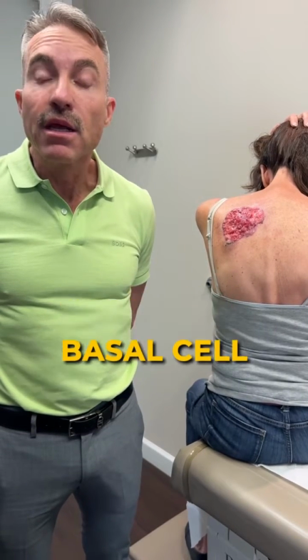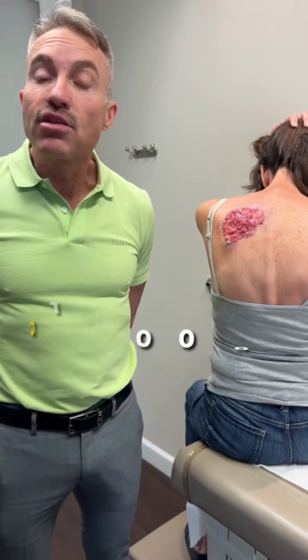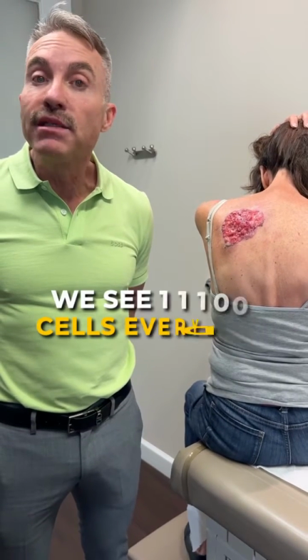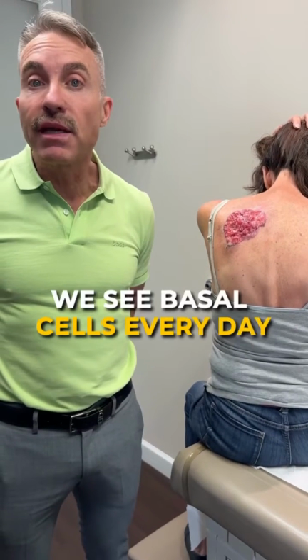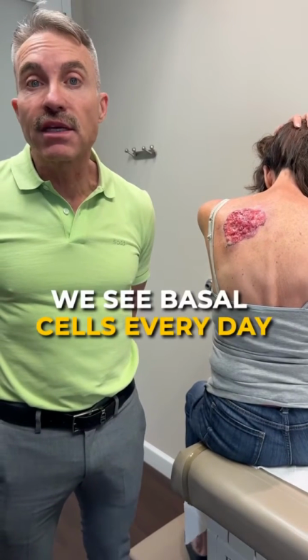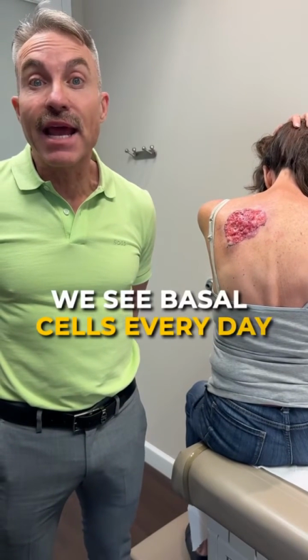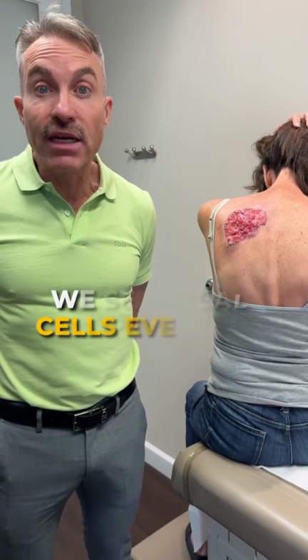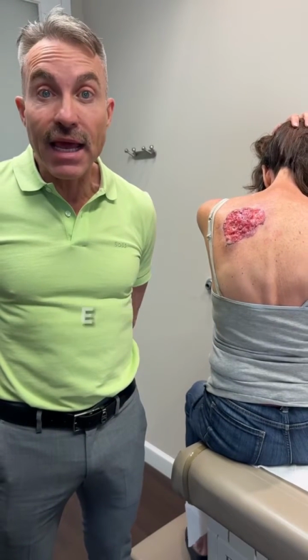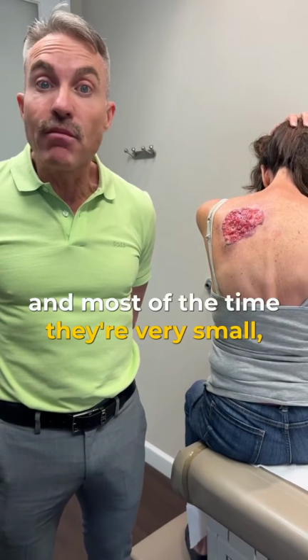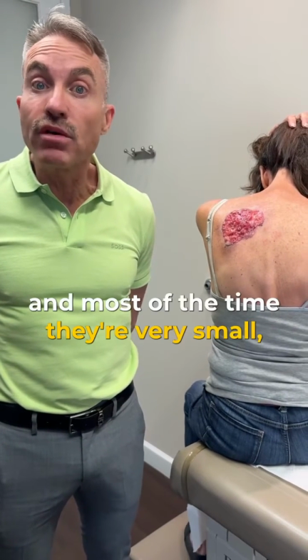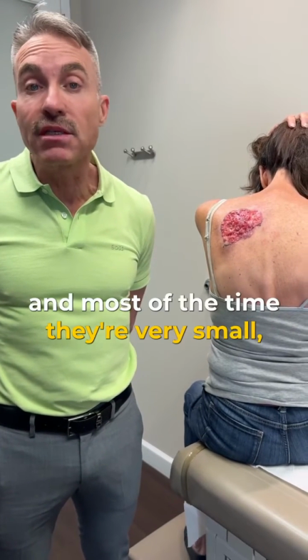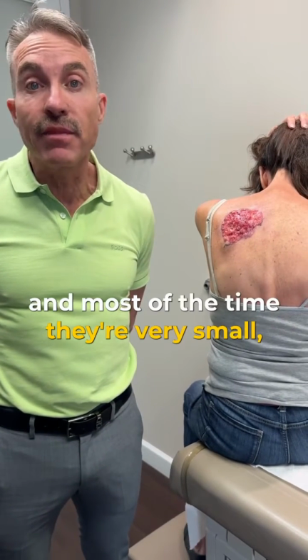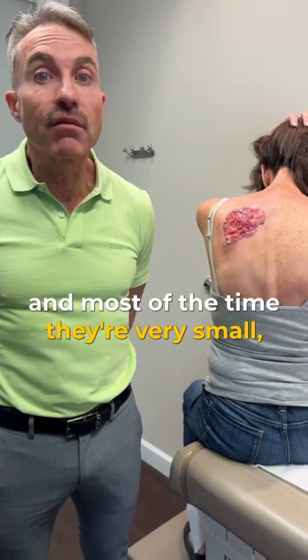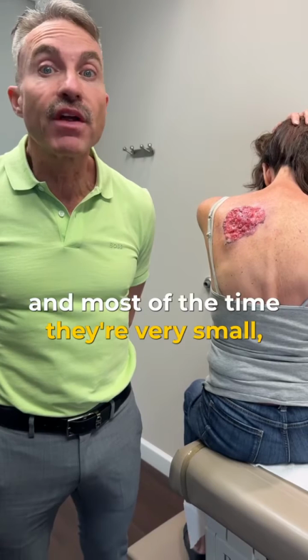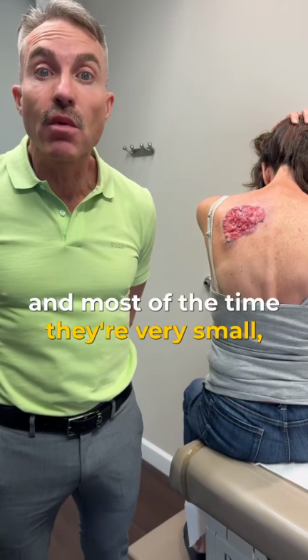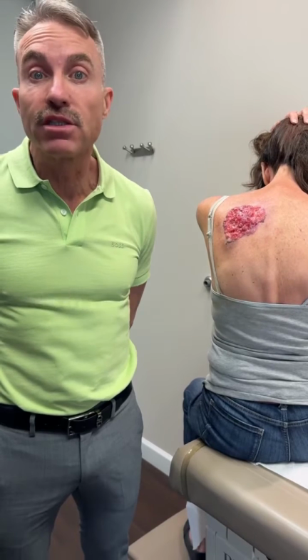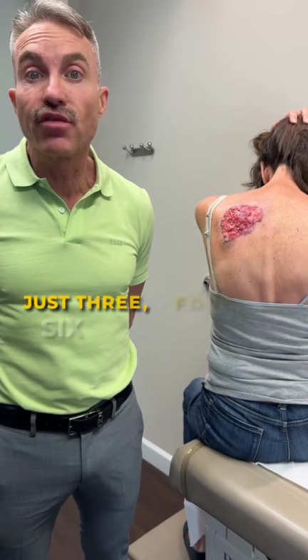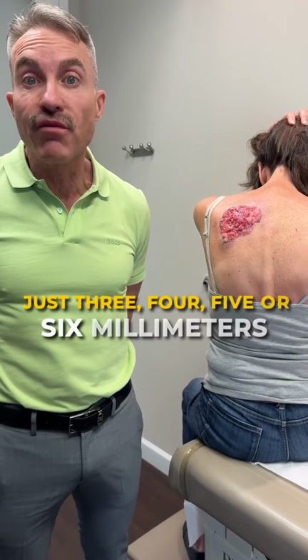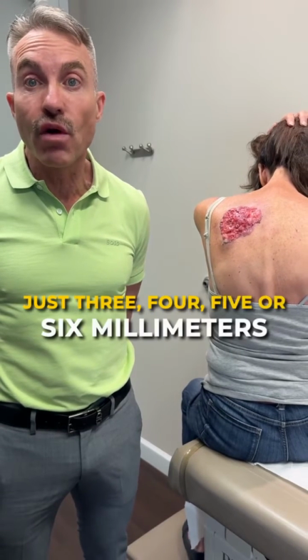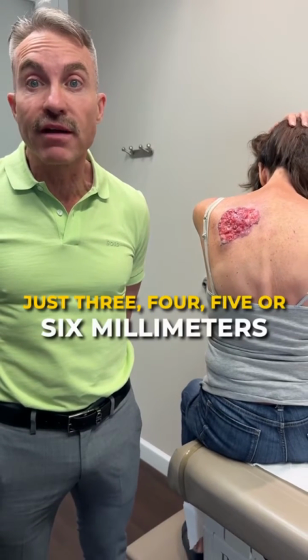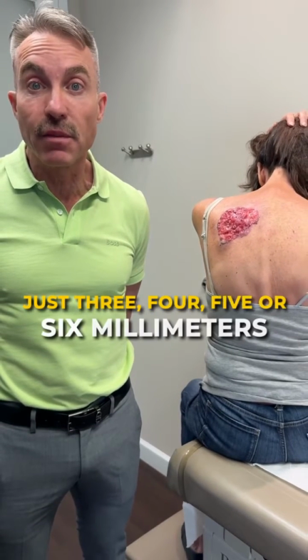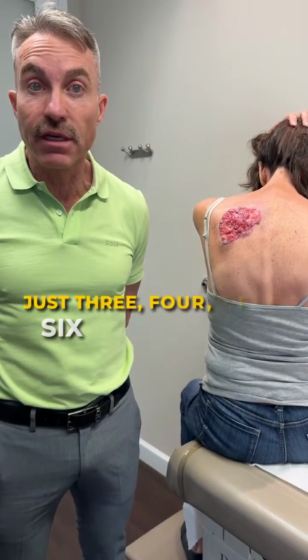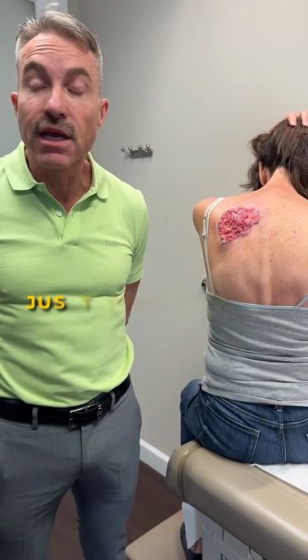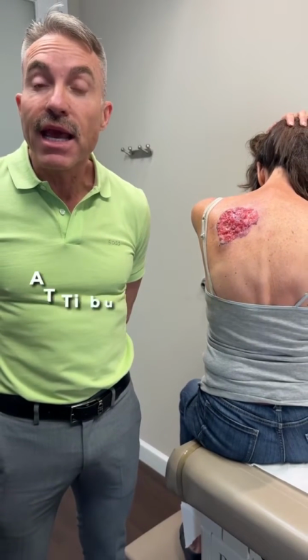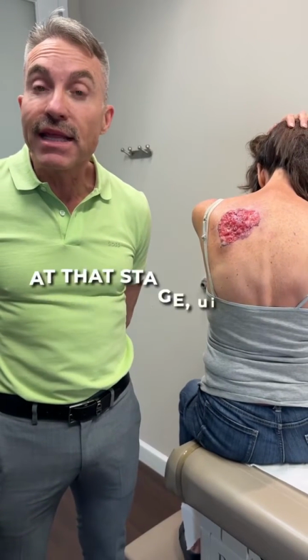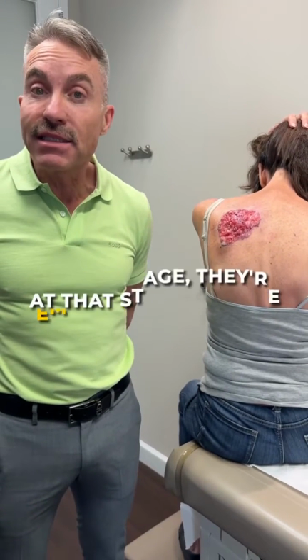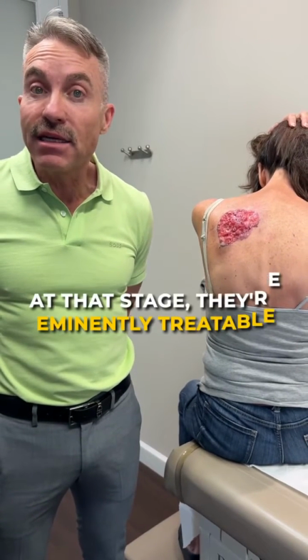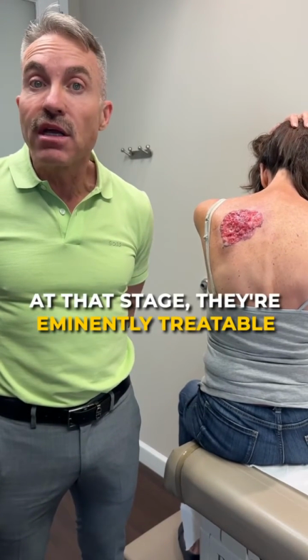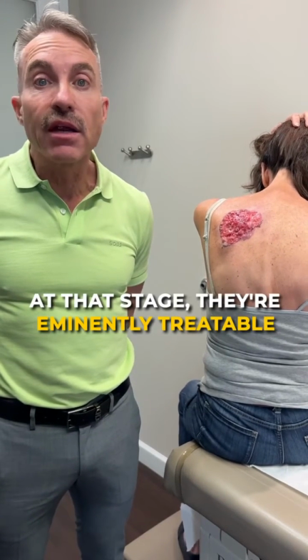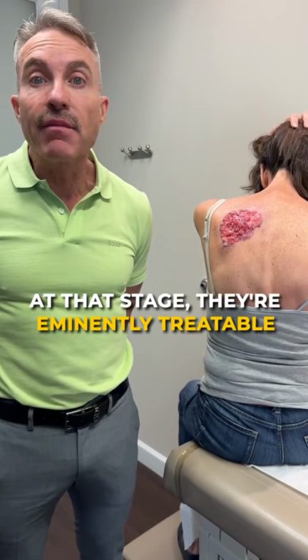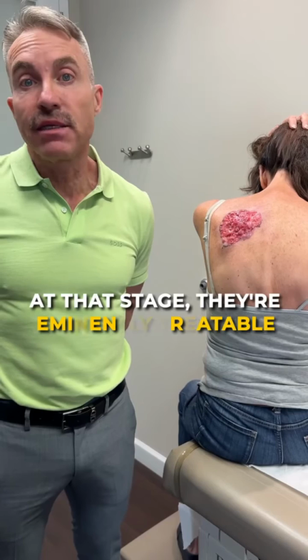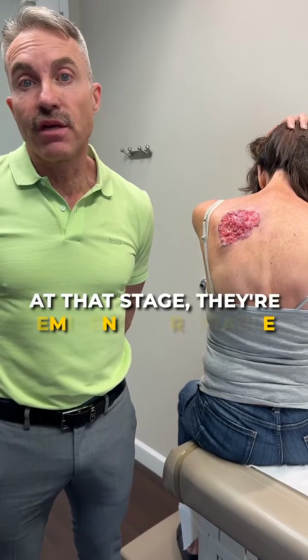We see basal cells every day, and most of the time they're very small — just three, four, five, six millimeters. And at that stage, they're eminently treatable.